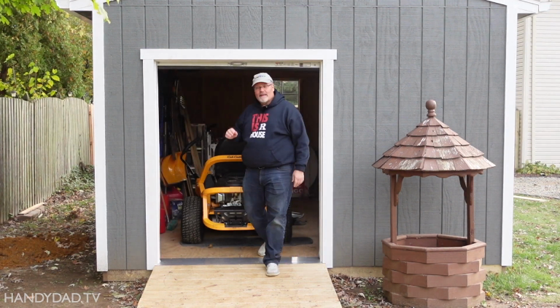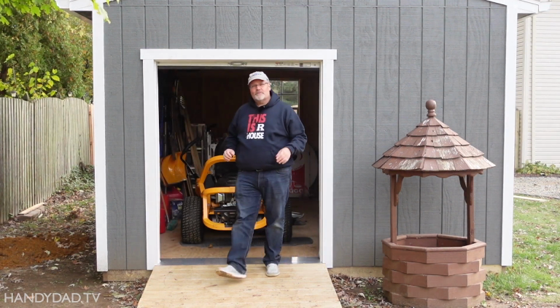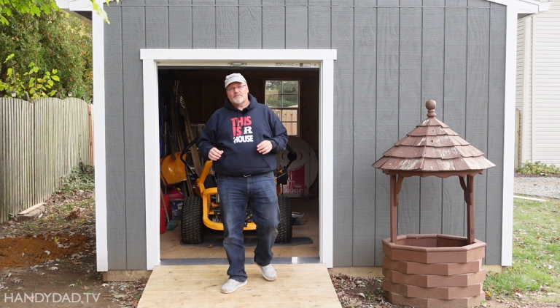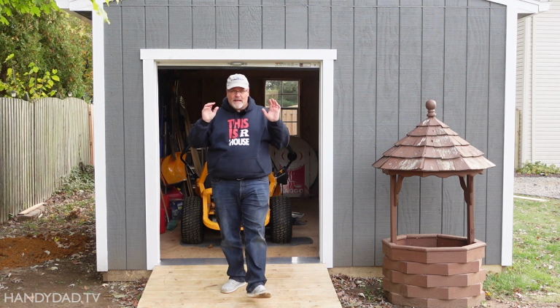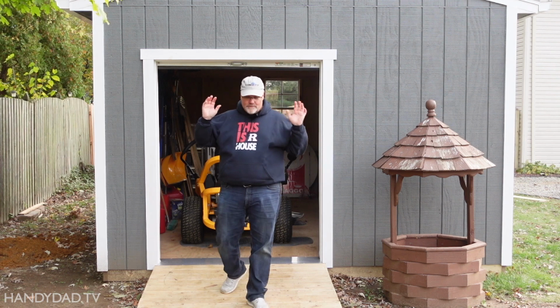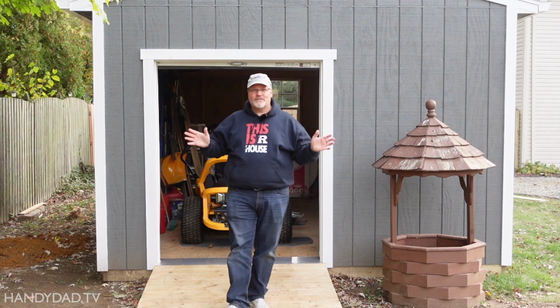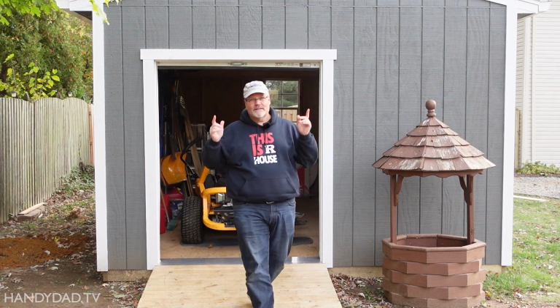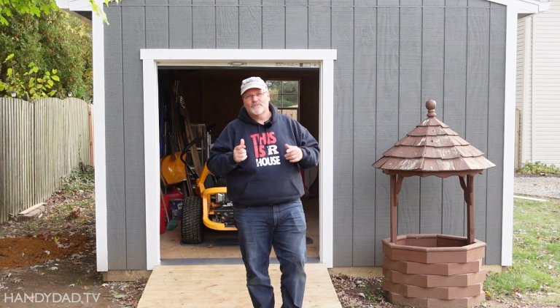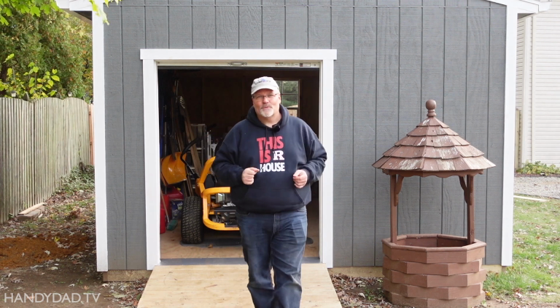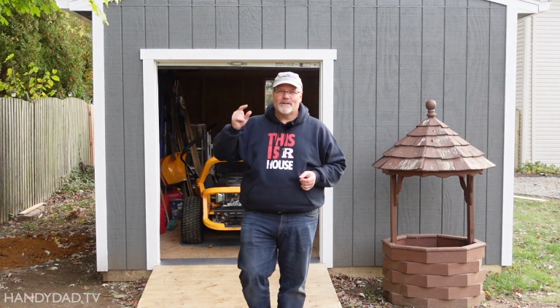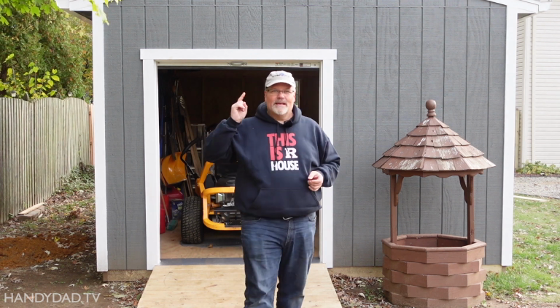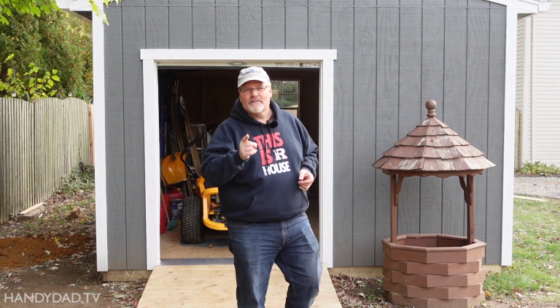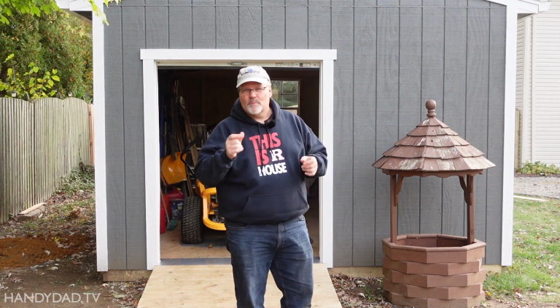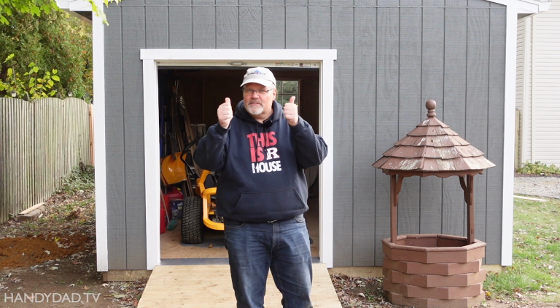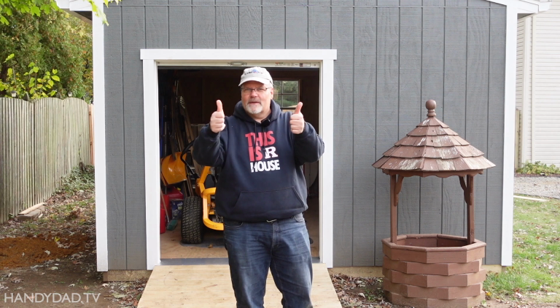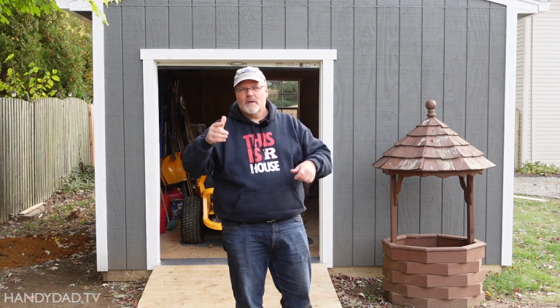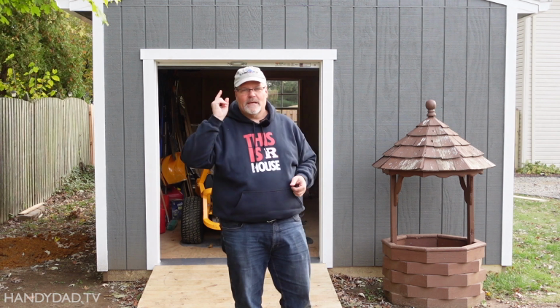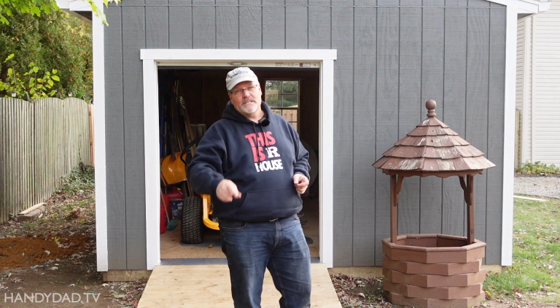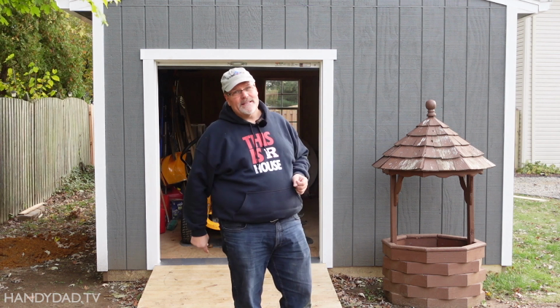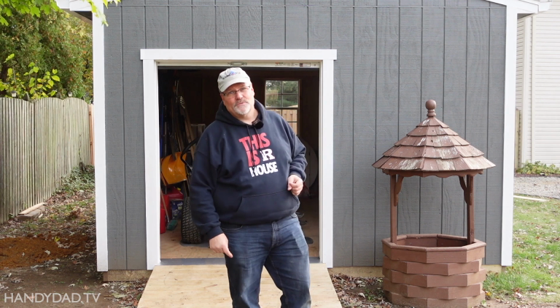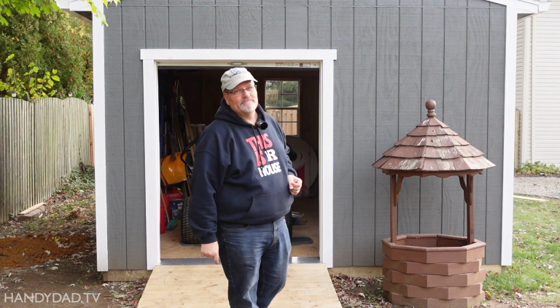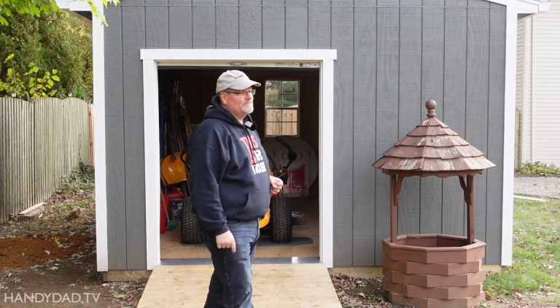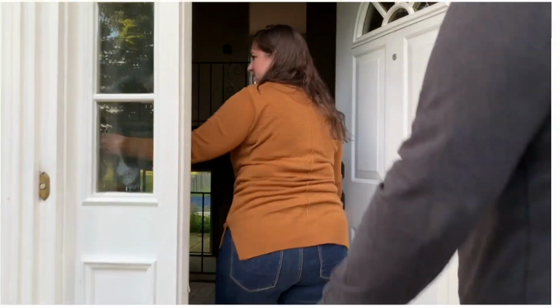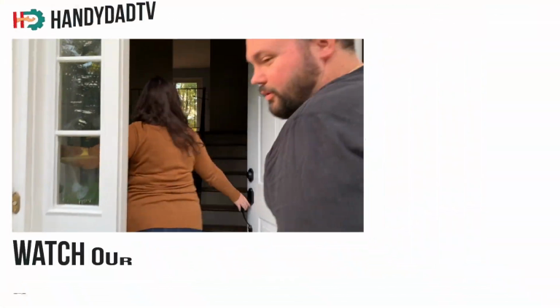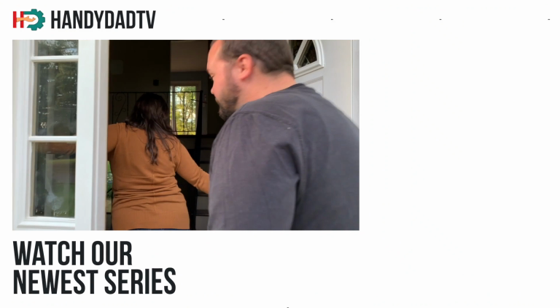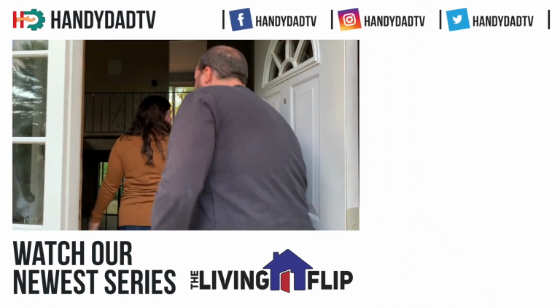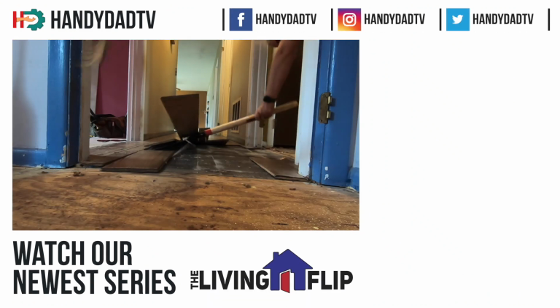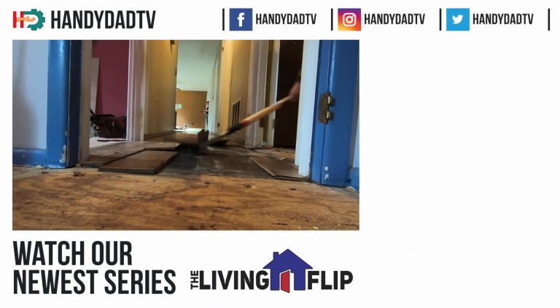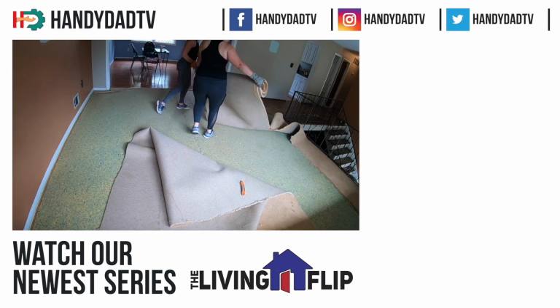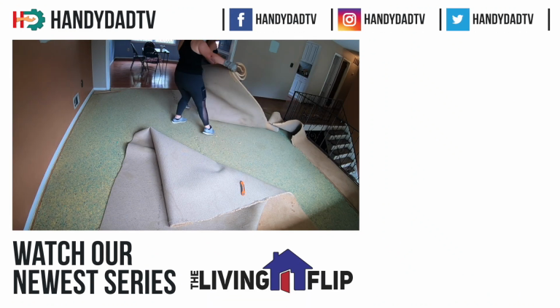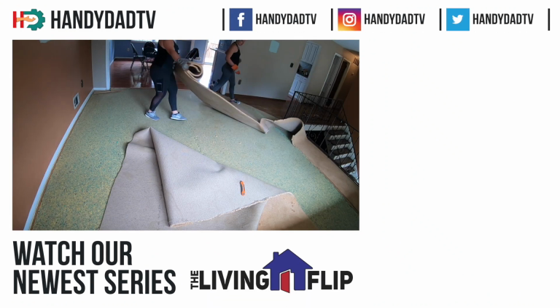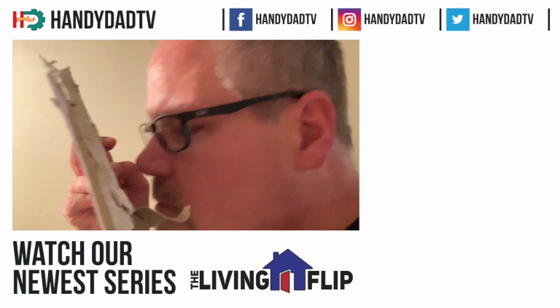That'll do it for this episode and for this shed. Thank you so much for watching. If you like this video, please give it a thumbs up and I will see you in the next one. Welcome home. Be sure to subscribe and watch our new series, The Living Flip.